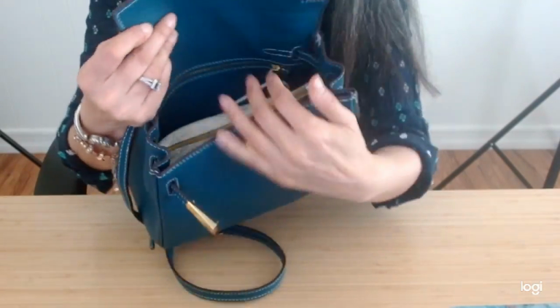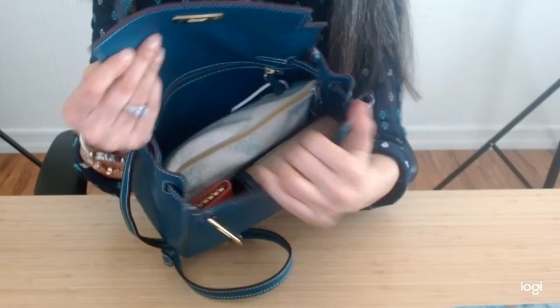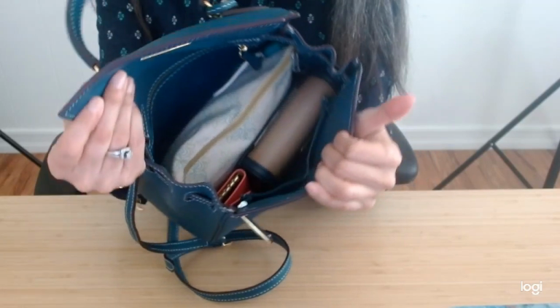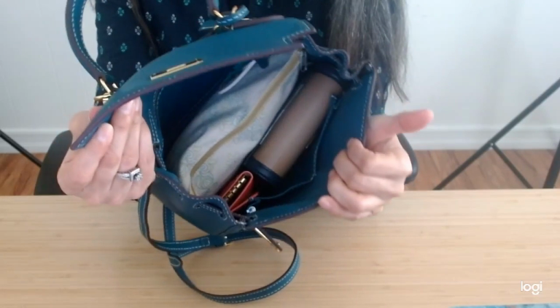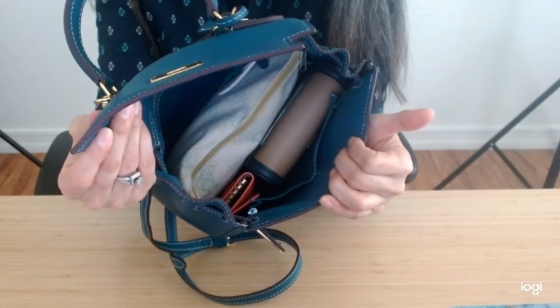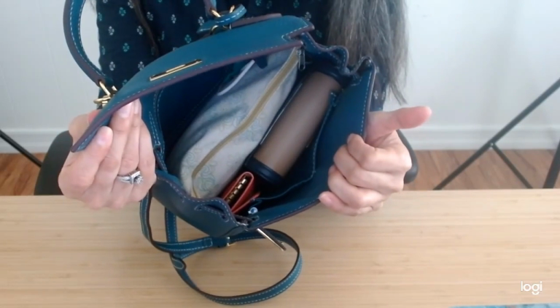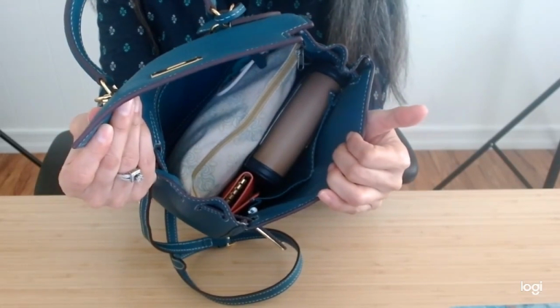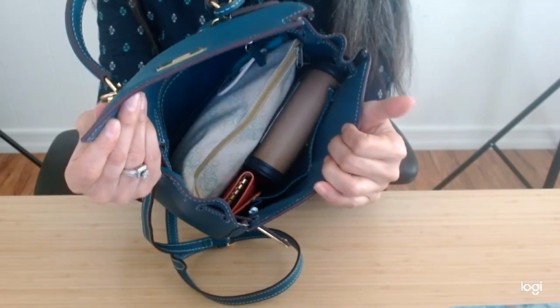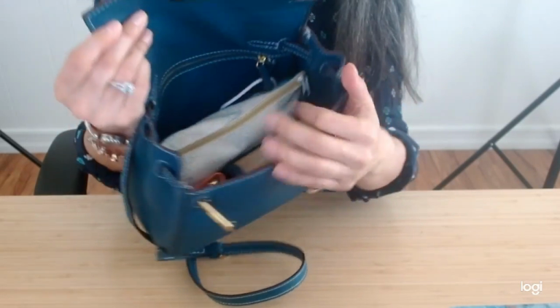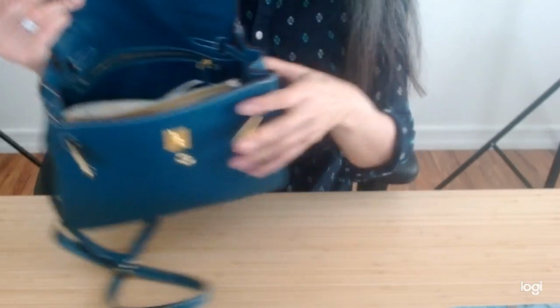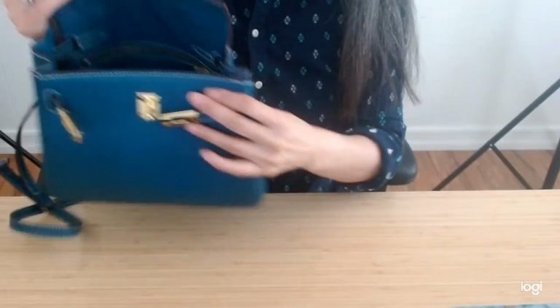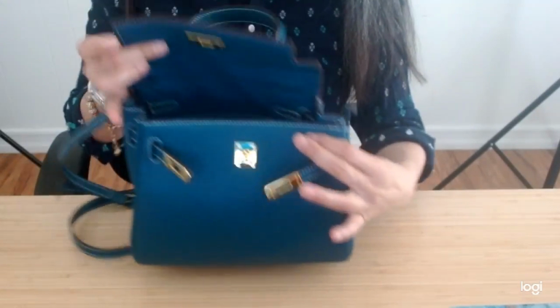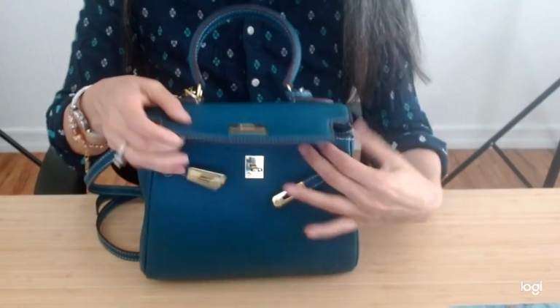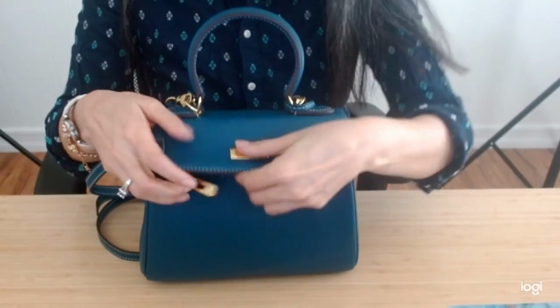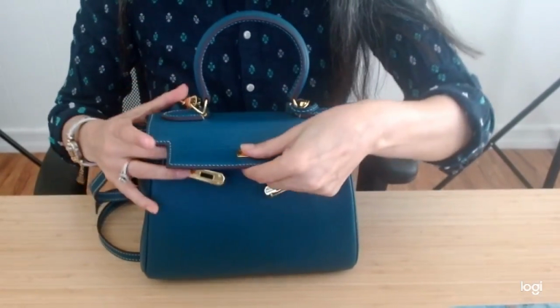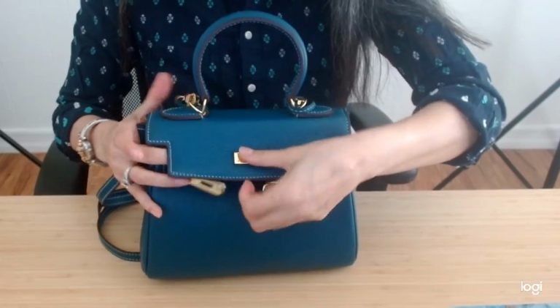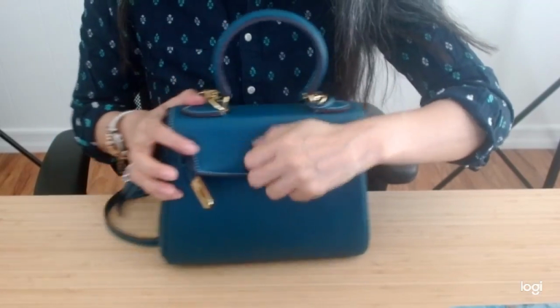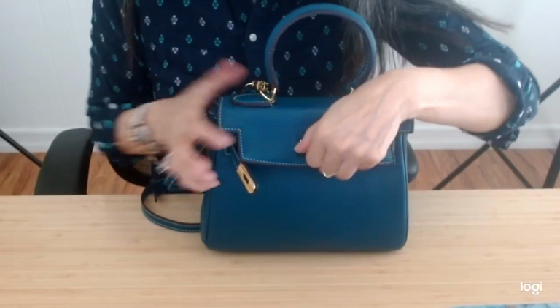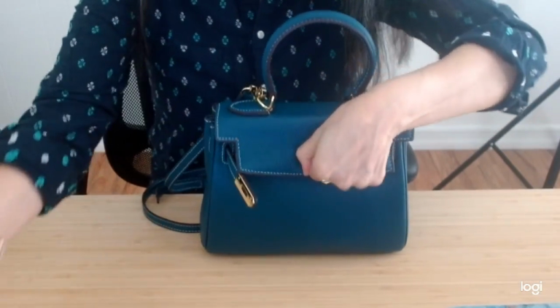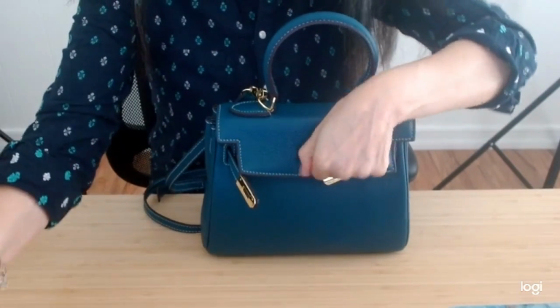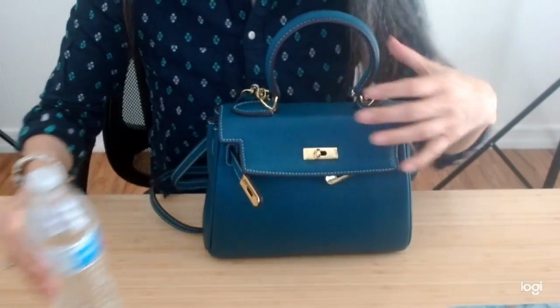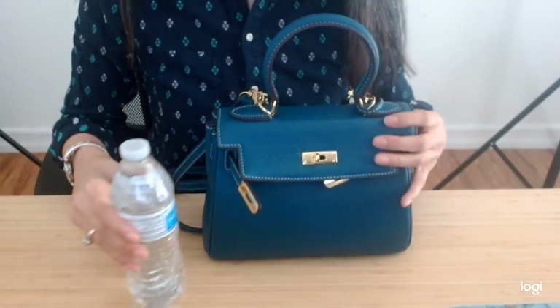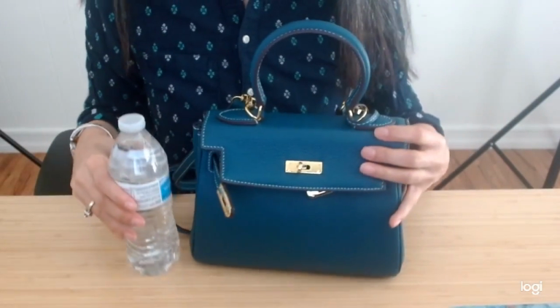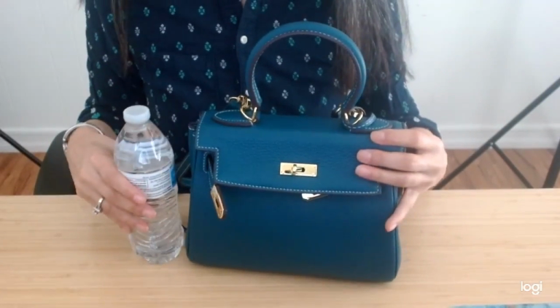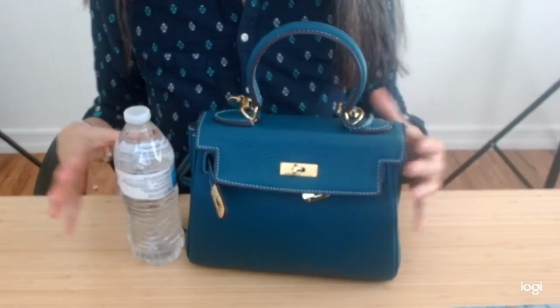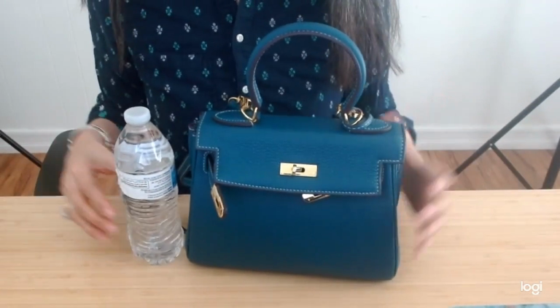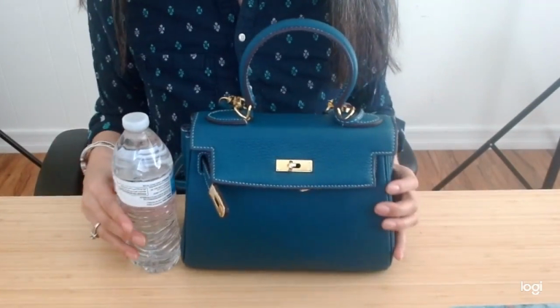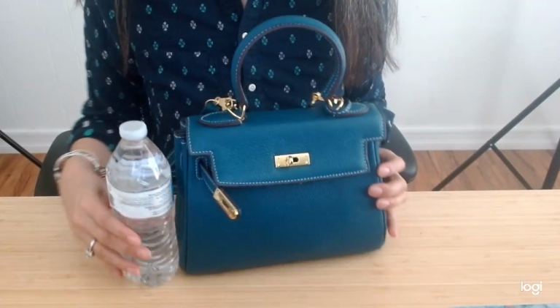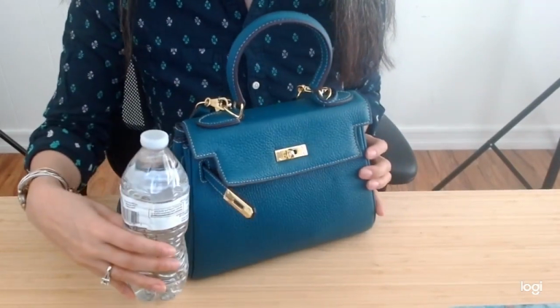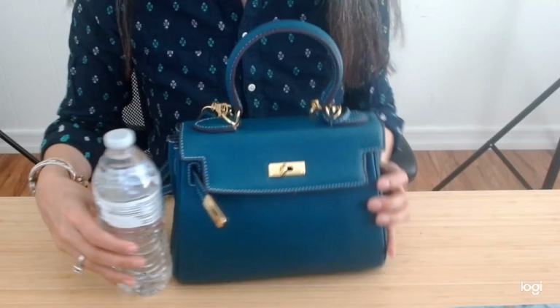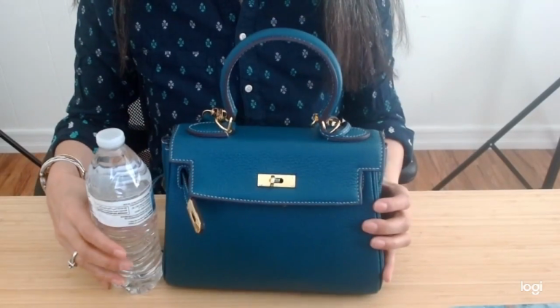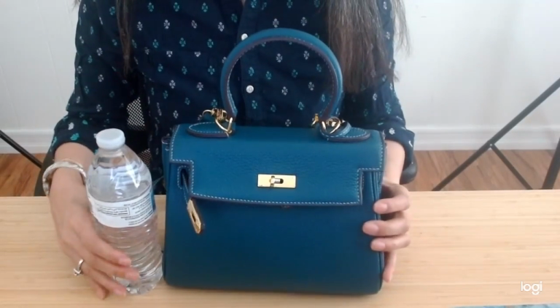So this is how I use it and carry it. Just to give you a little water bottle comparison here, you can see that water bottle comparison.